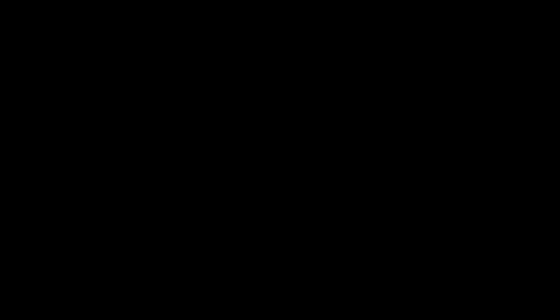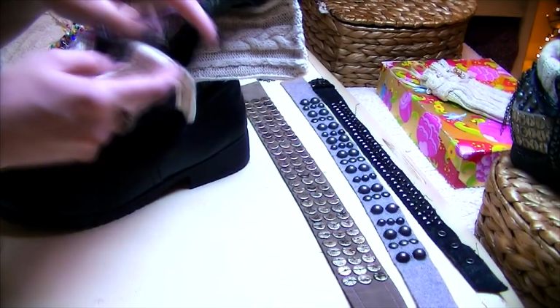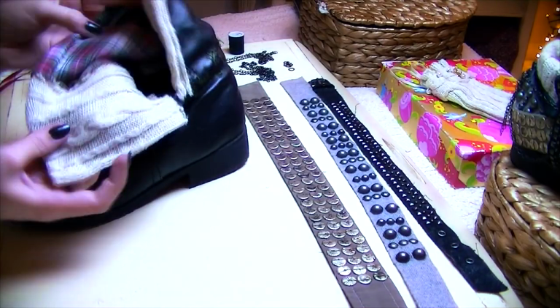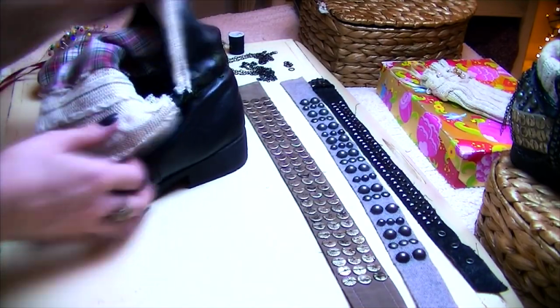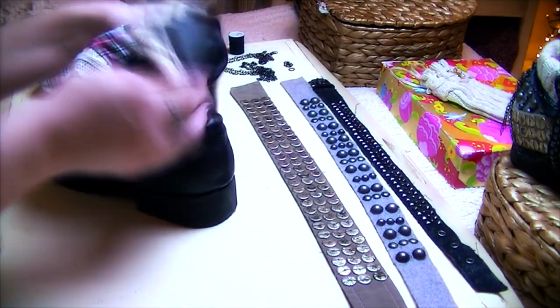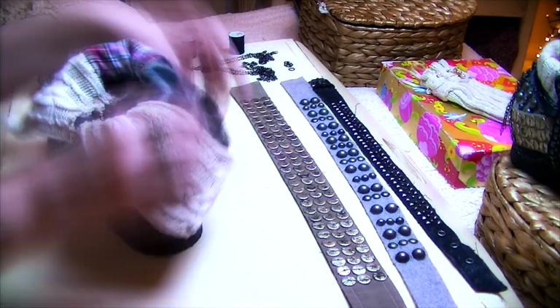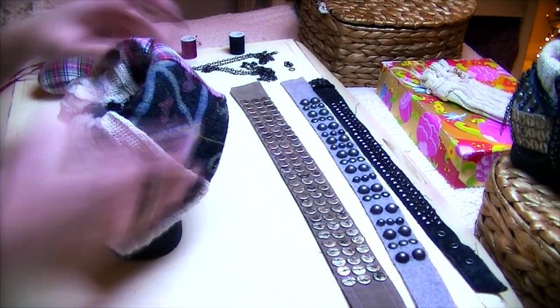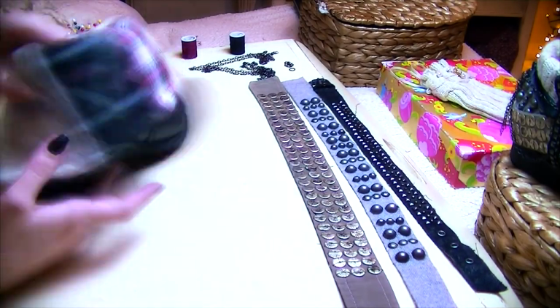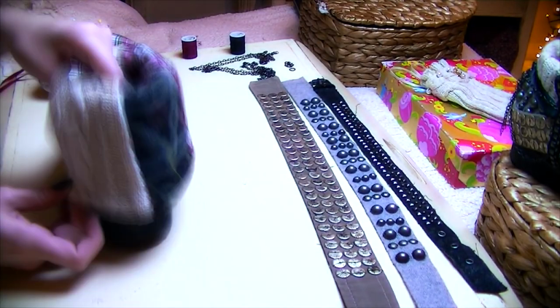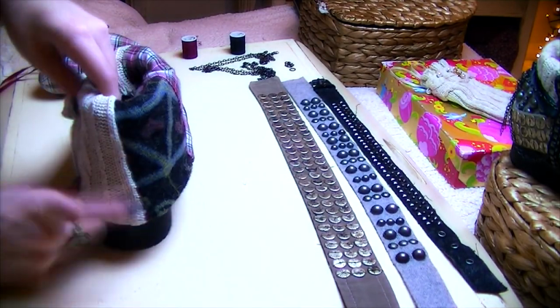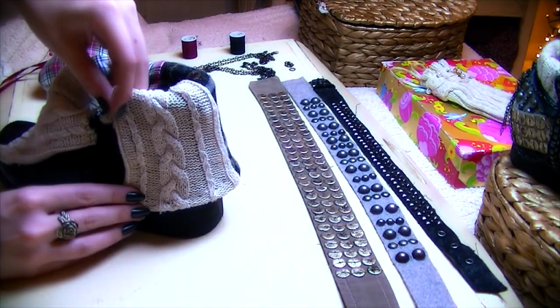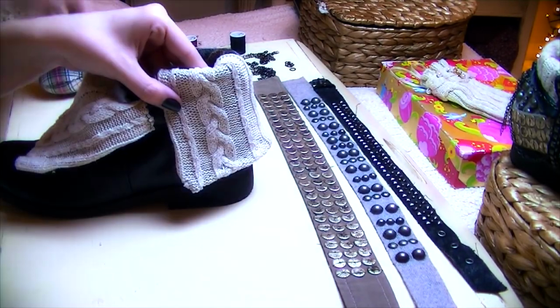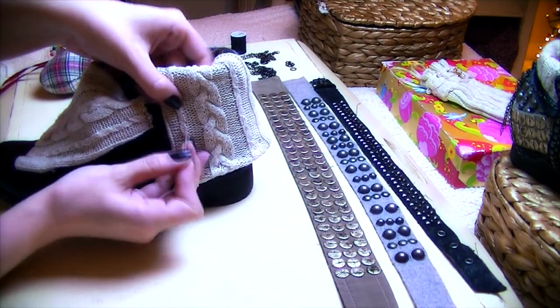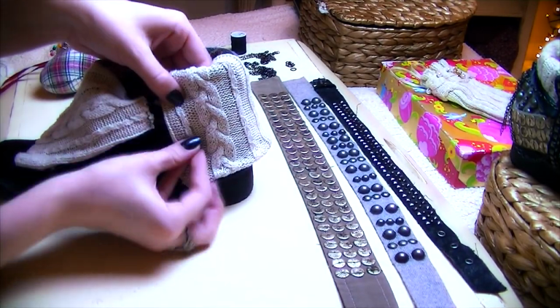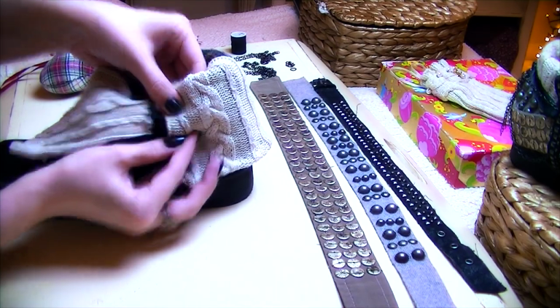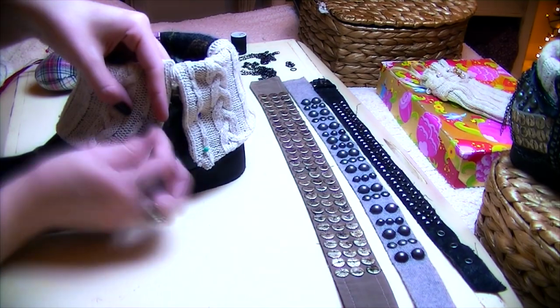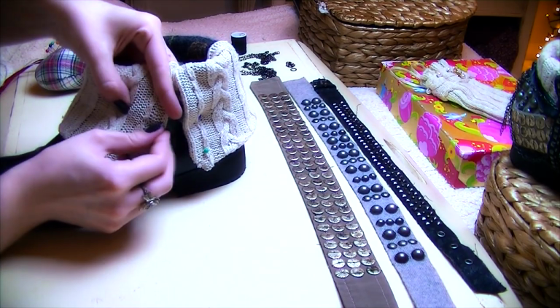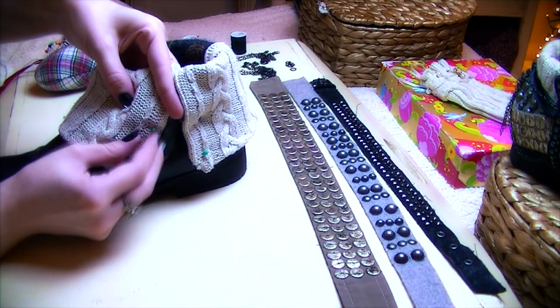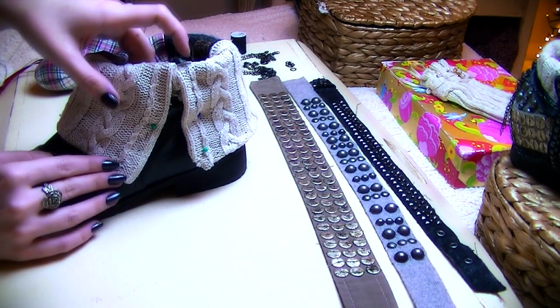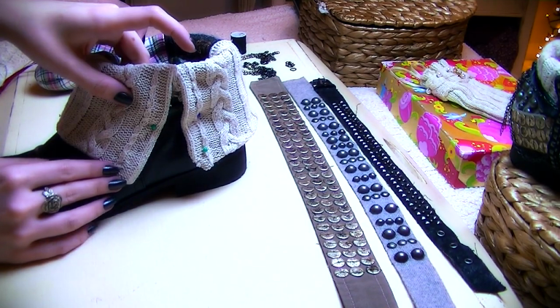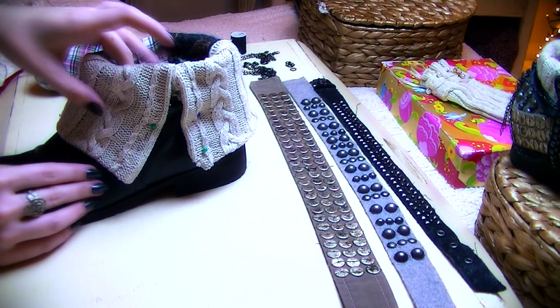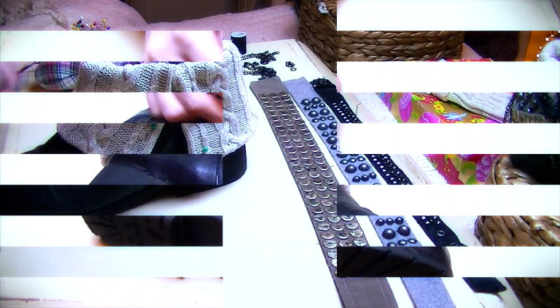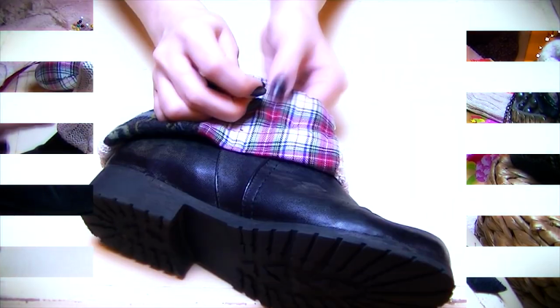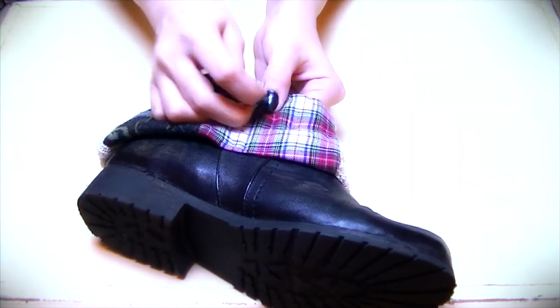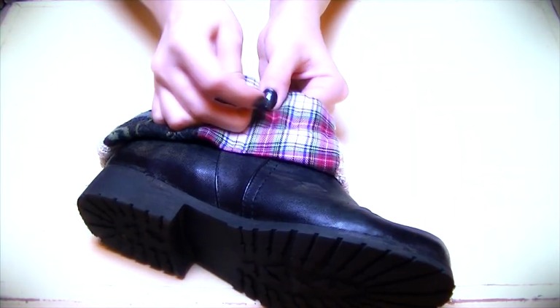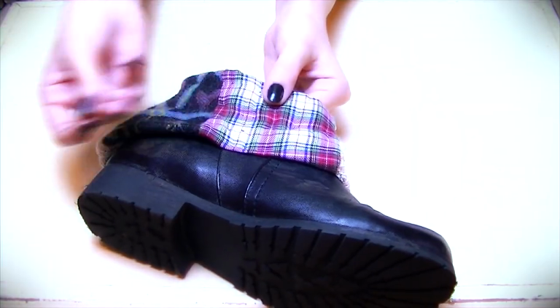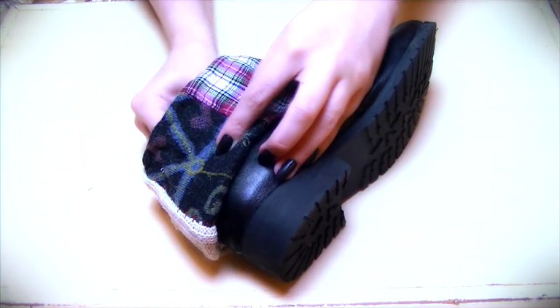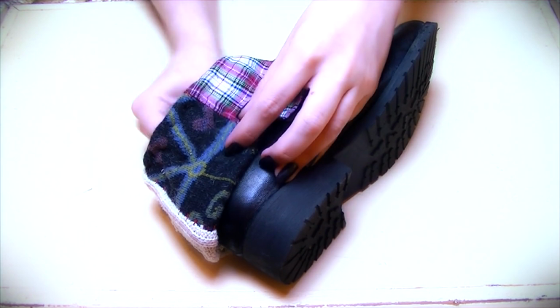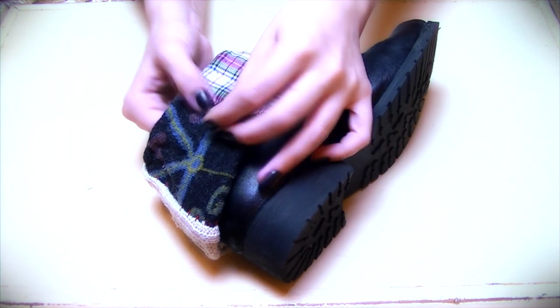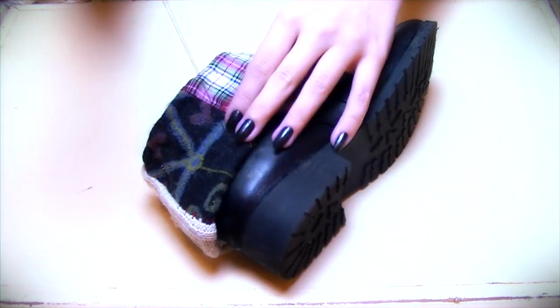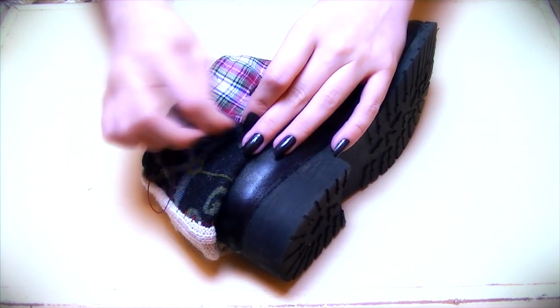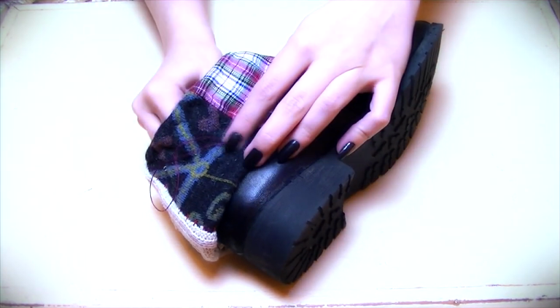Then folding the cuff down, pin that into place and then make a few extra stitches so it will hold its shape.